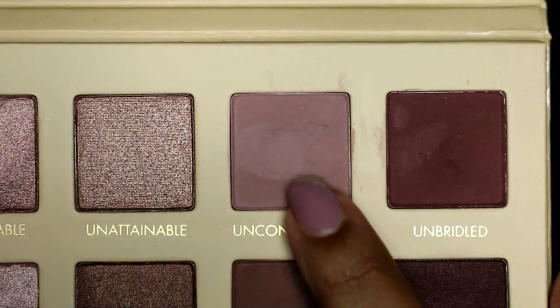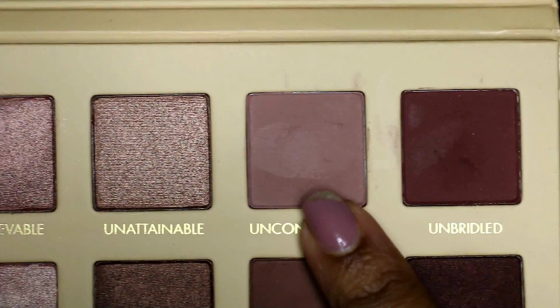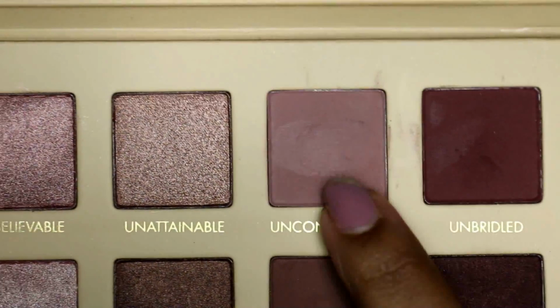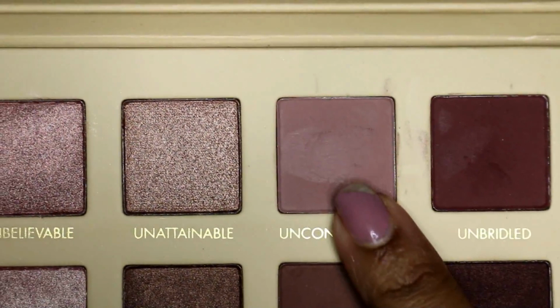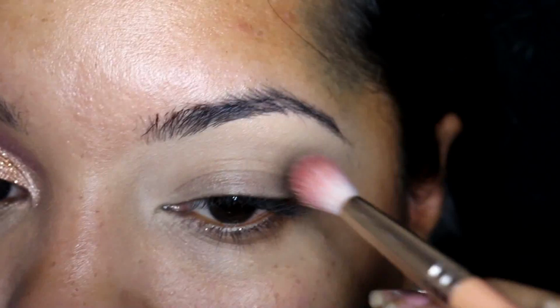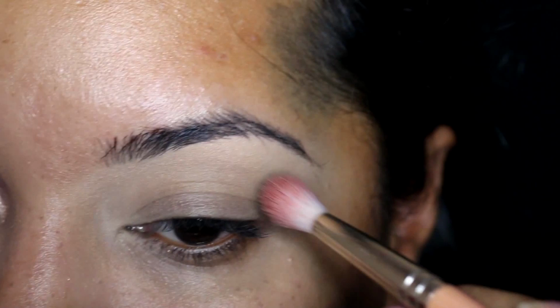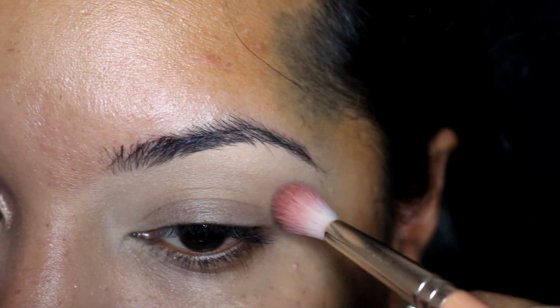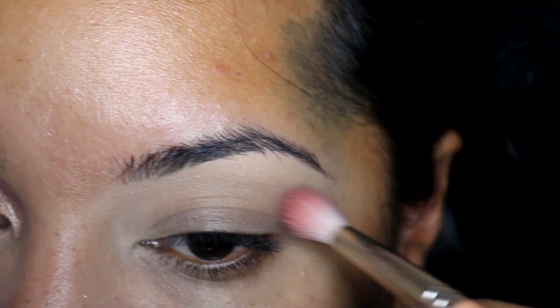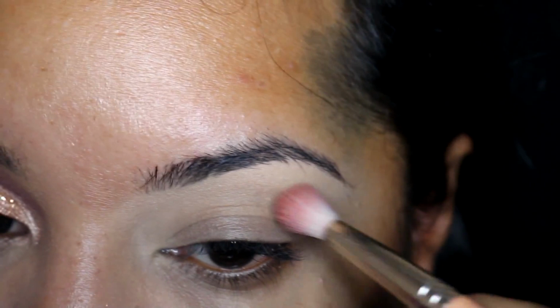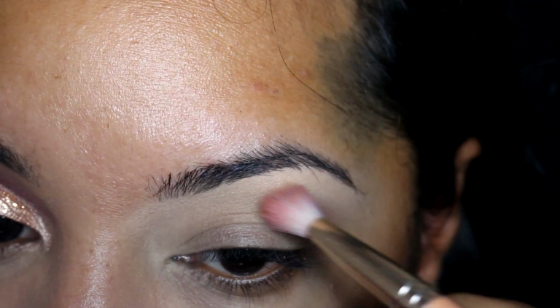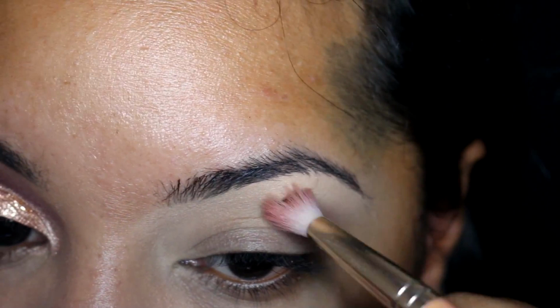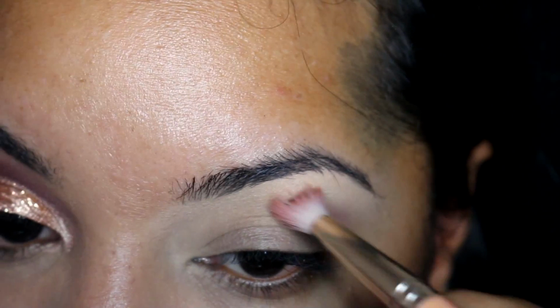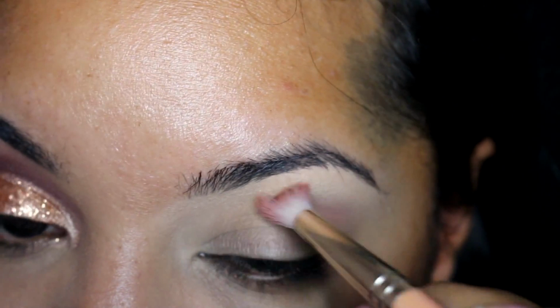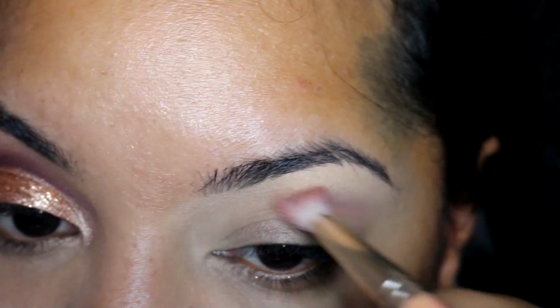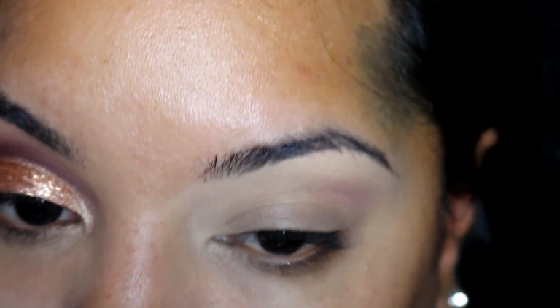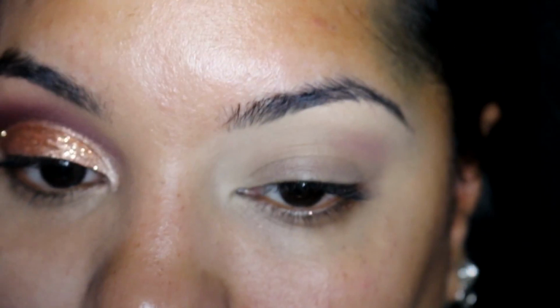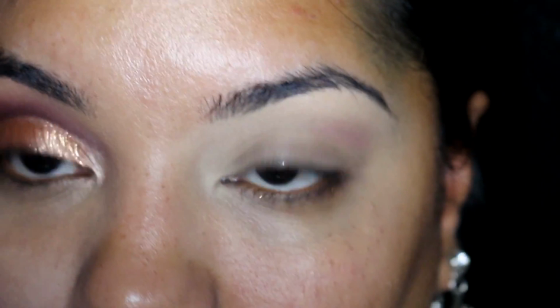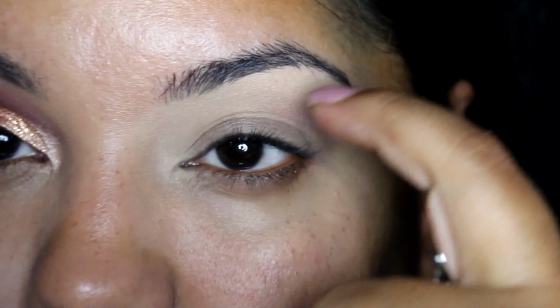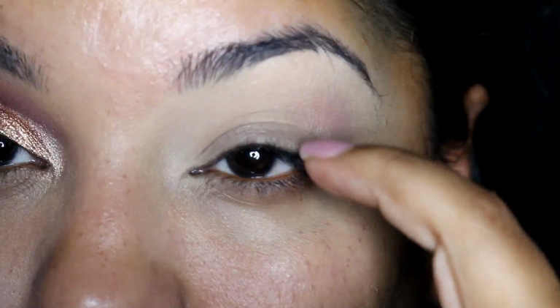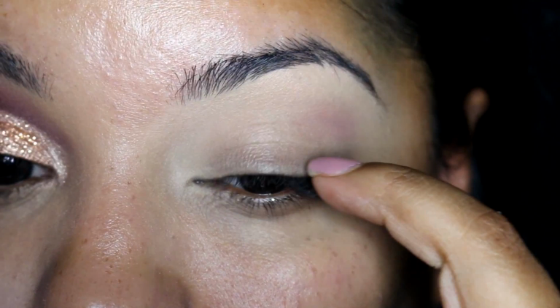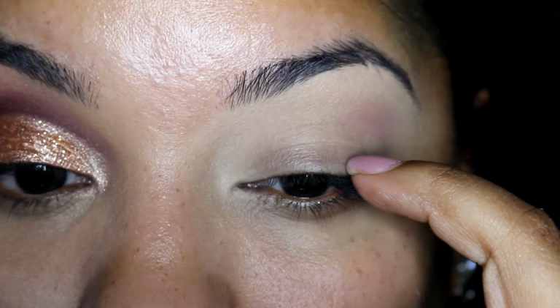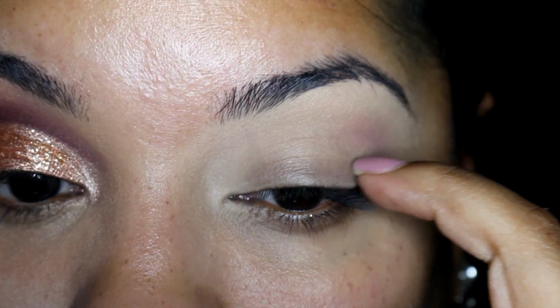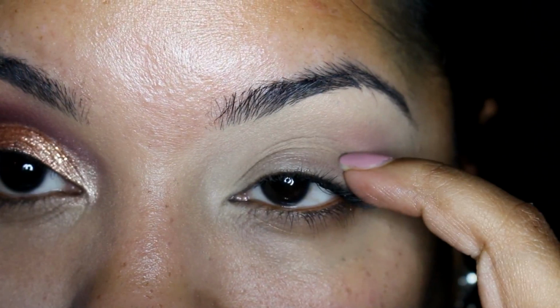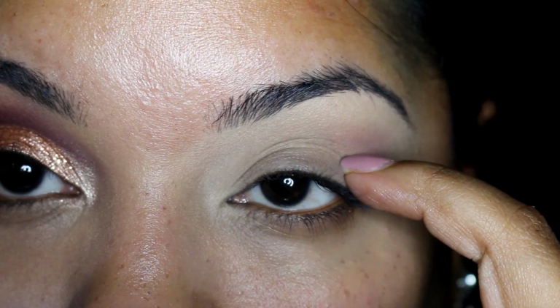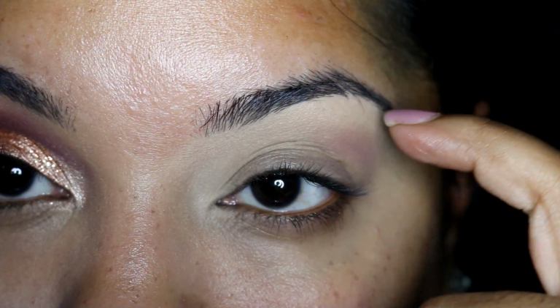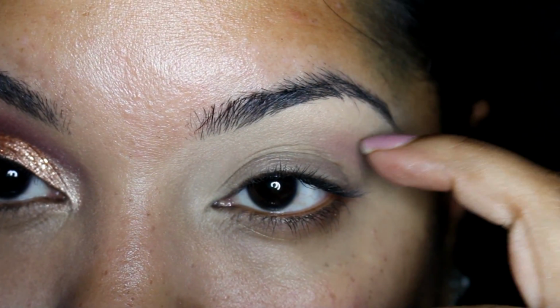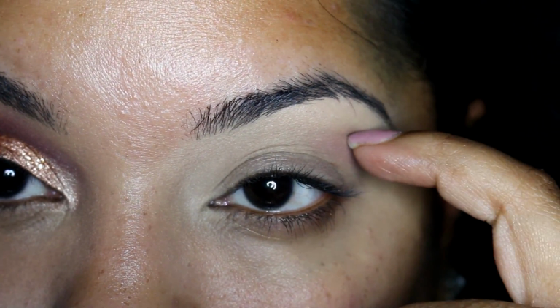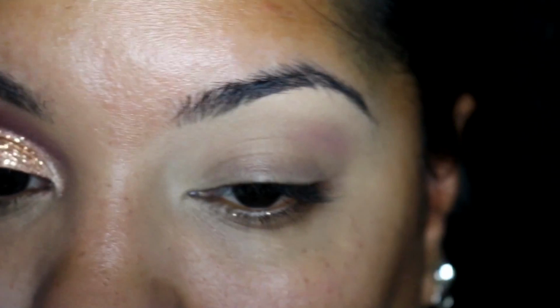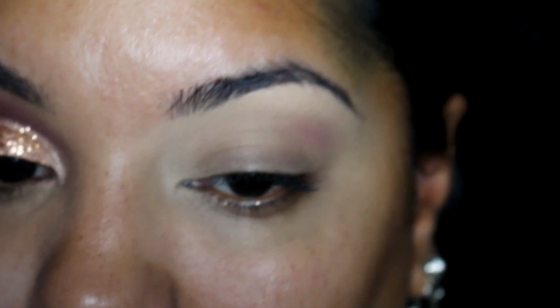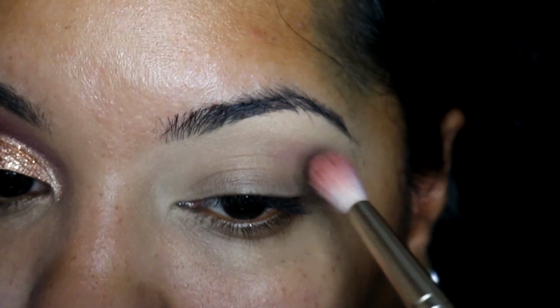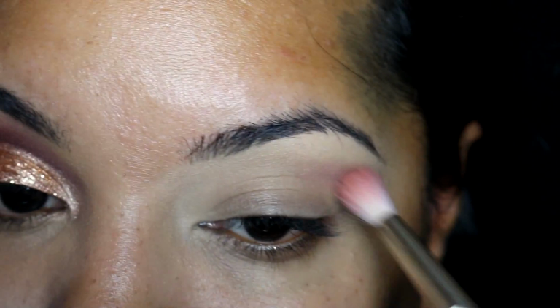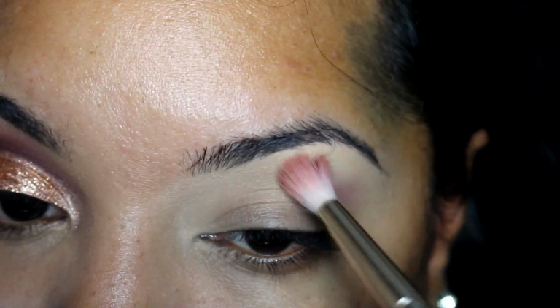I am taking Unconditional, which is a sort of mauve-y base color, and blending that through my crease. I'm starting this a little bit higher than my natural crease because we are doing a cut crease.